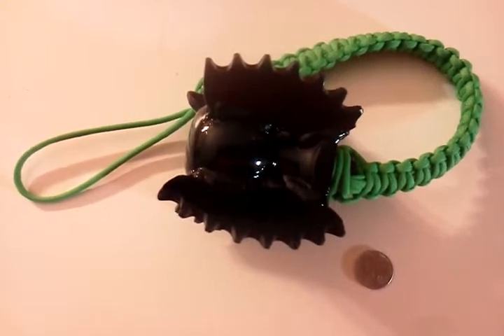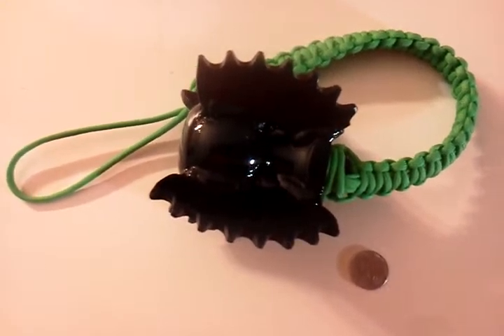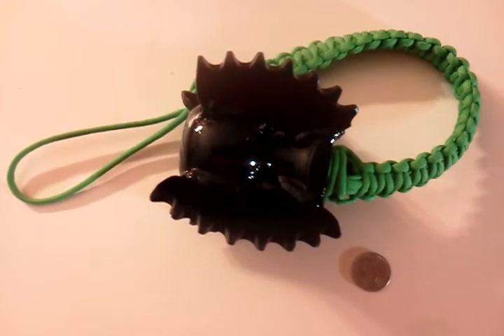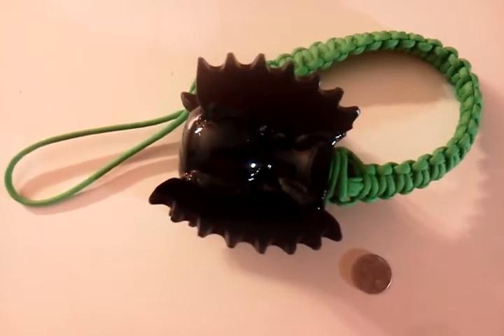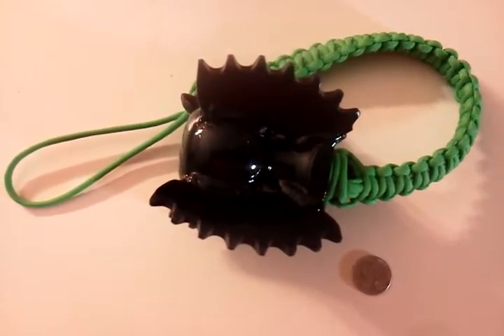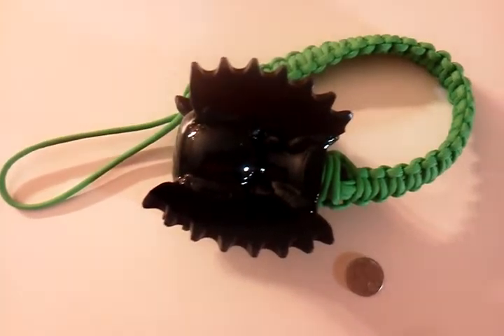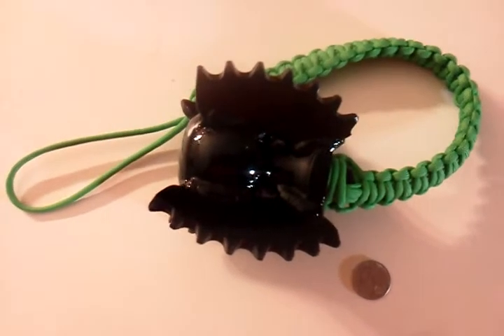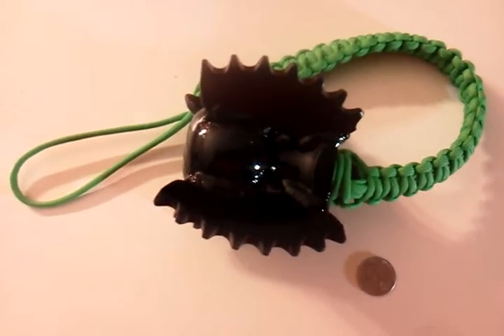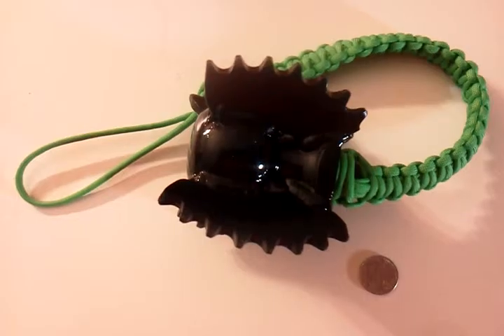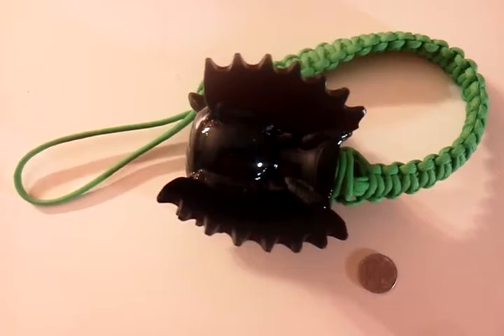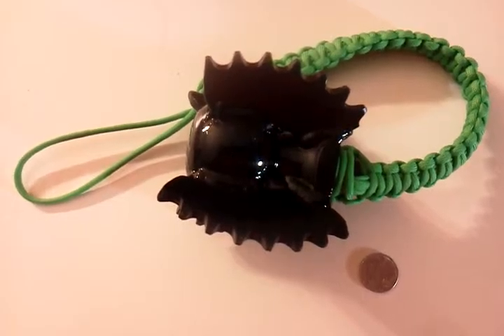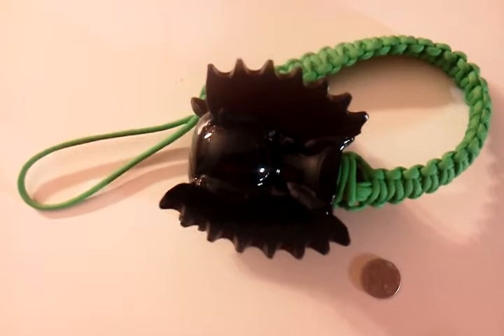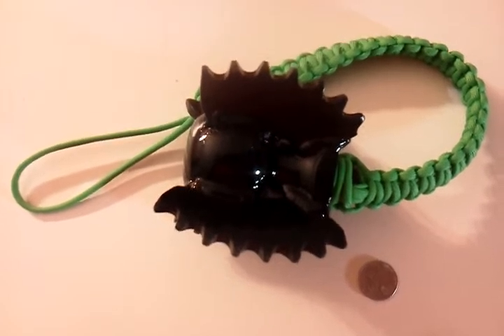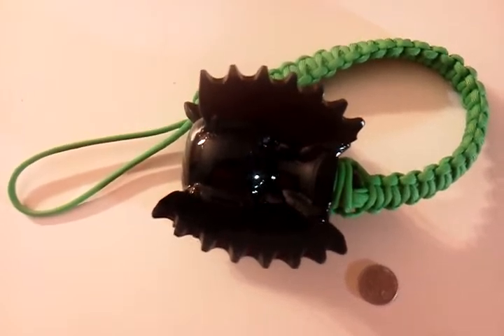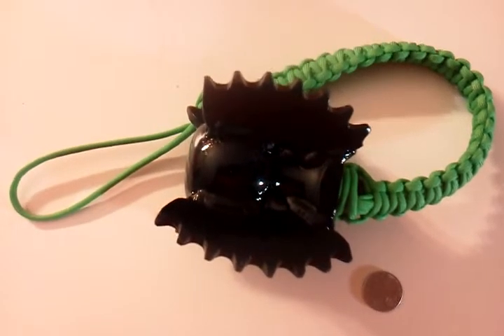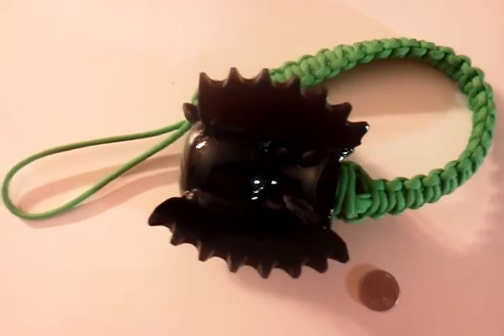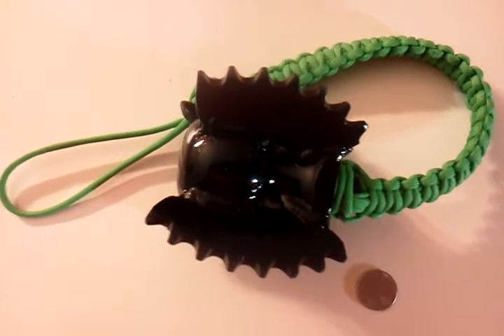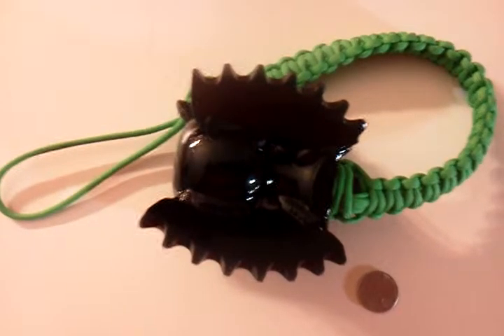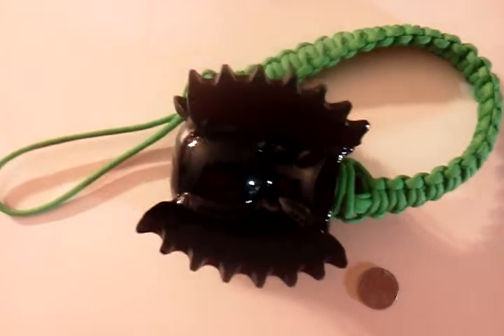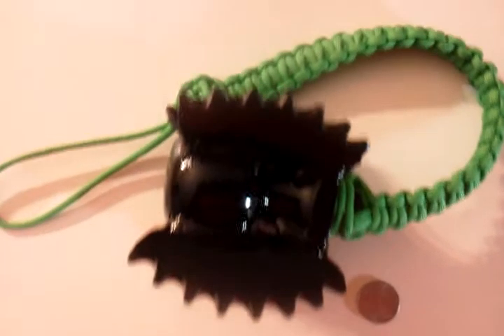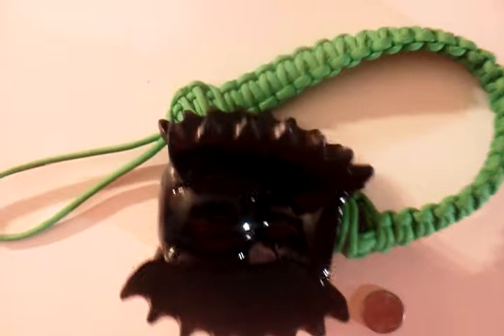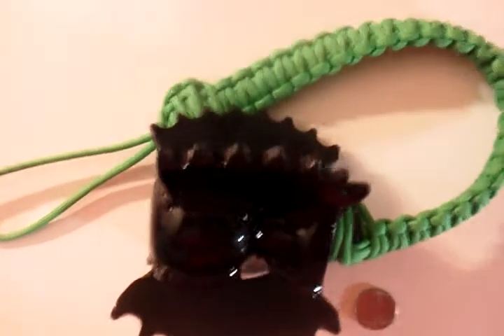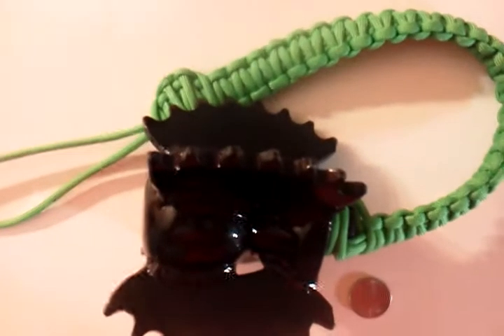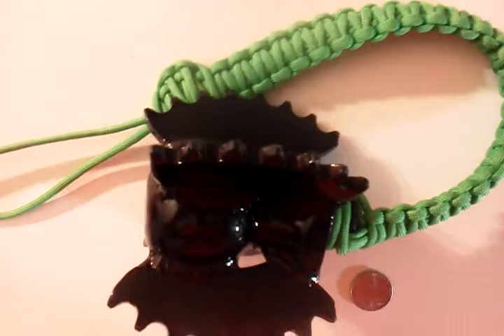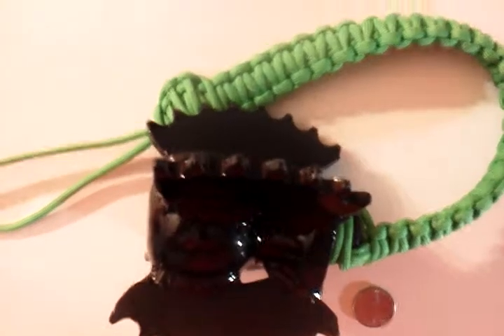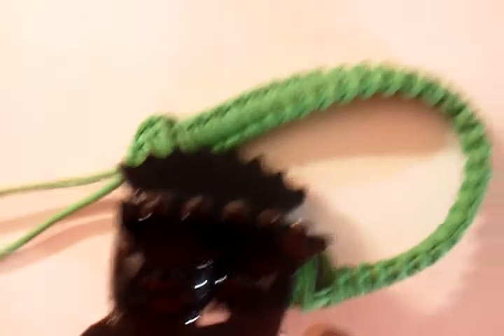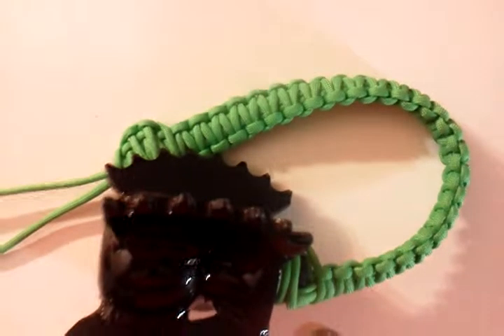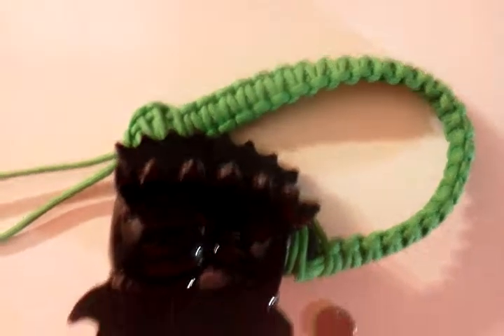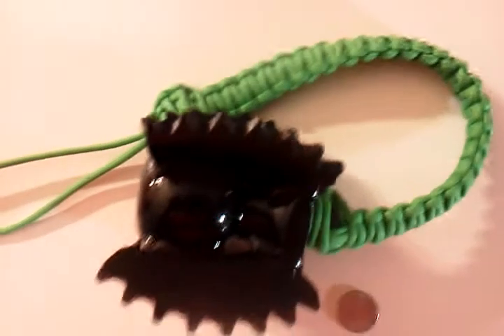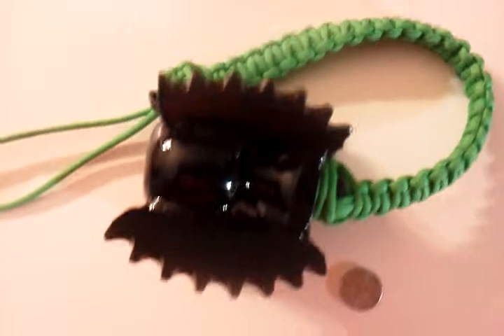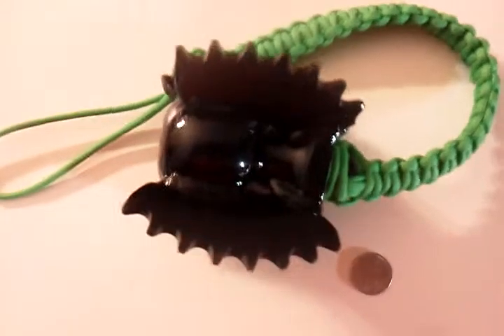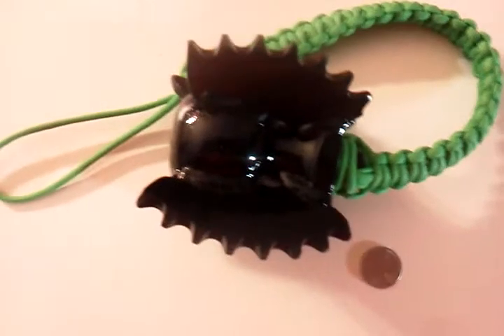Zombie Lights here with our new Zombie Fist. This is a Monkey Fist Killer — it's got four rows of spikes mounted on top of a two inch ball, nice paracord handle.